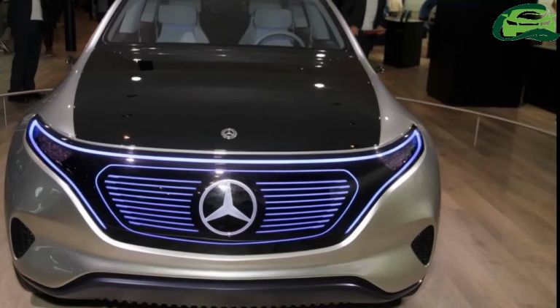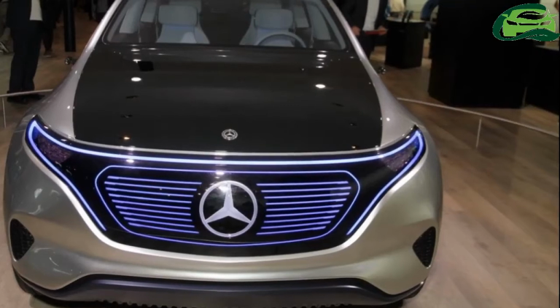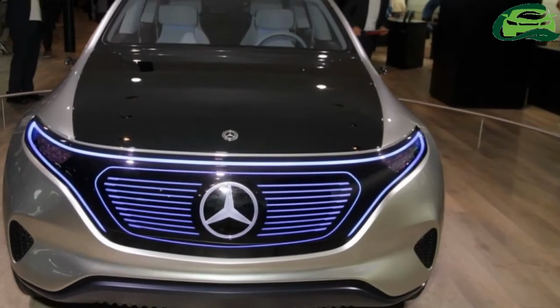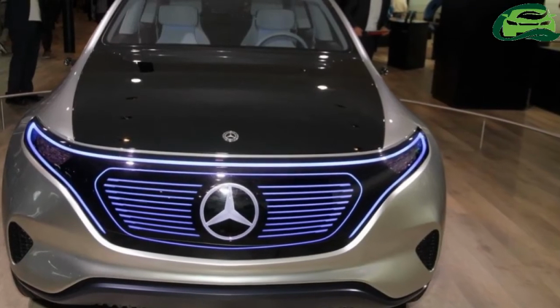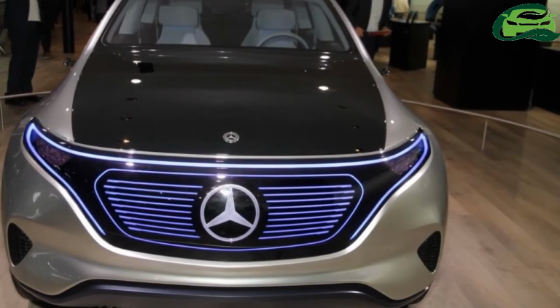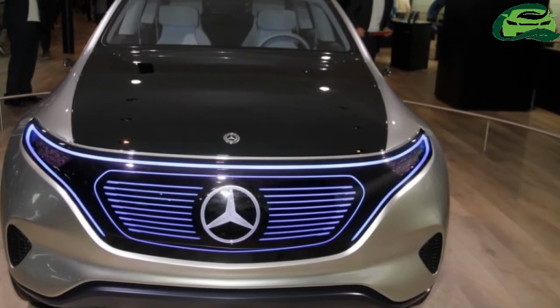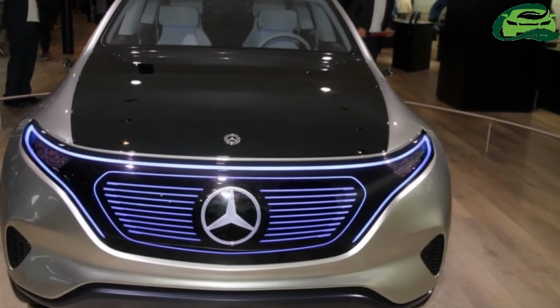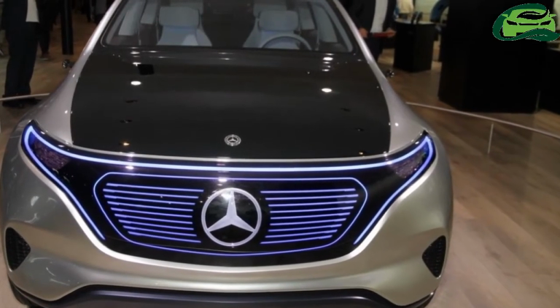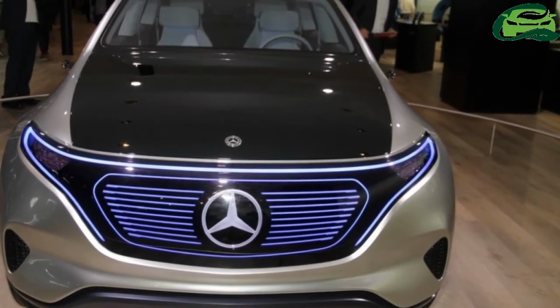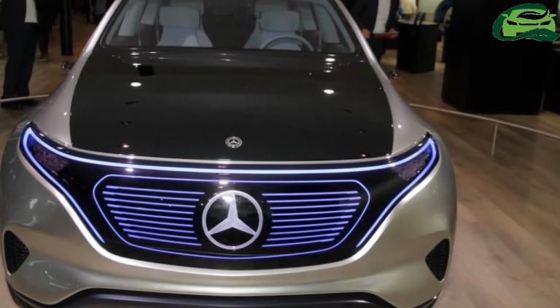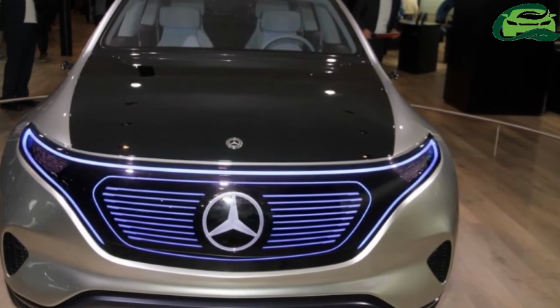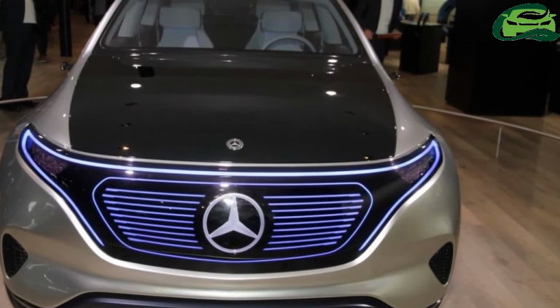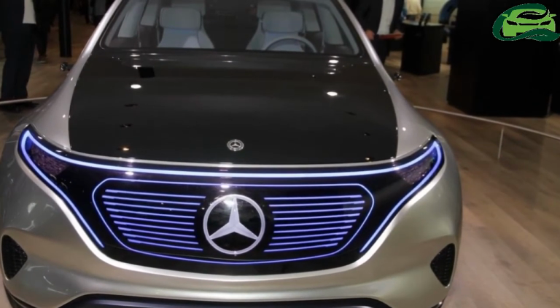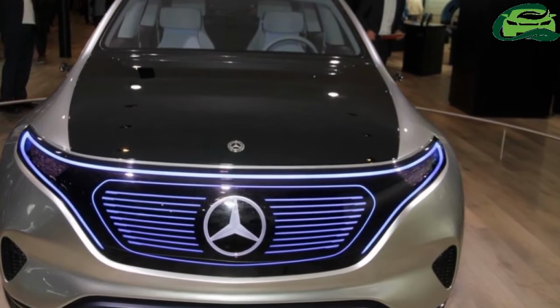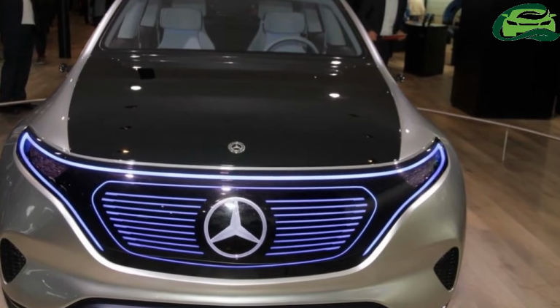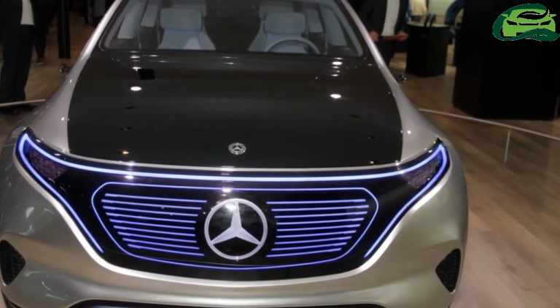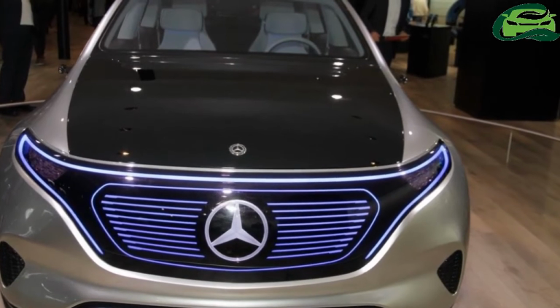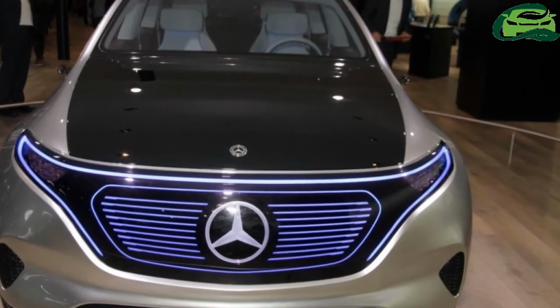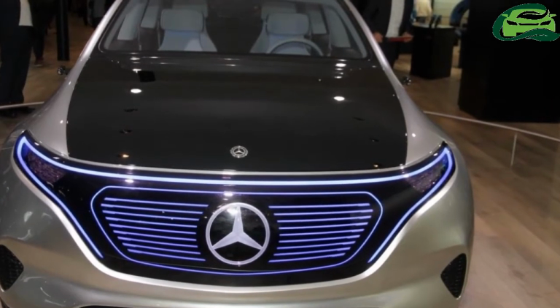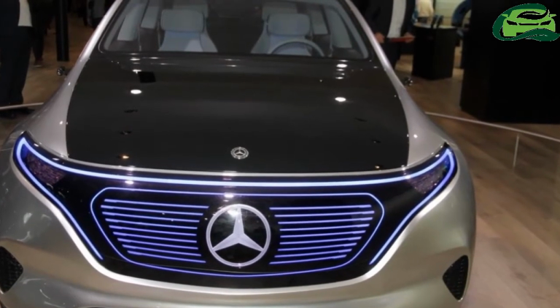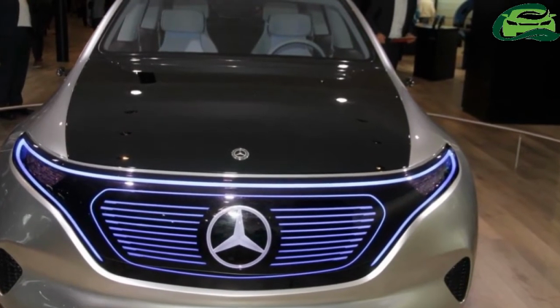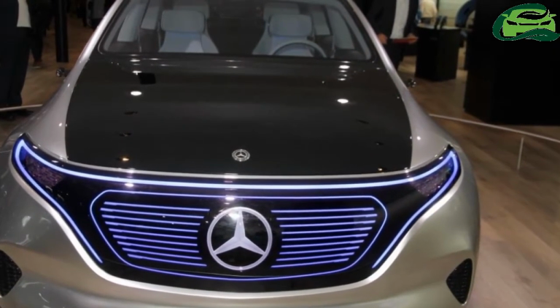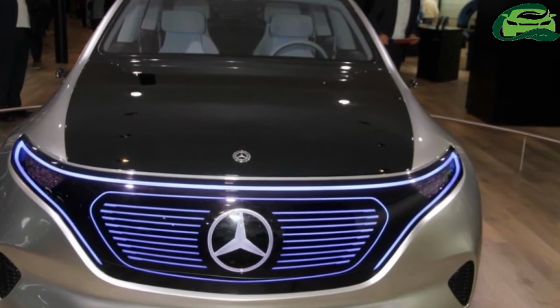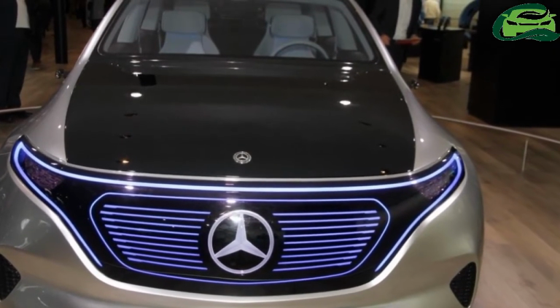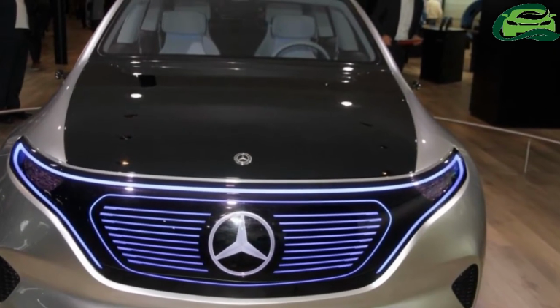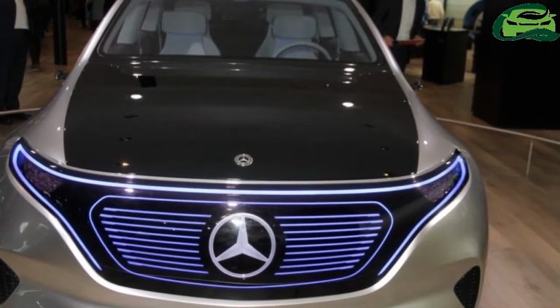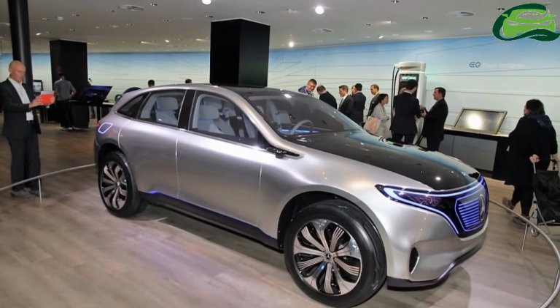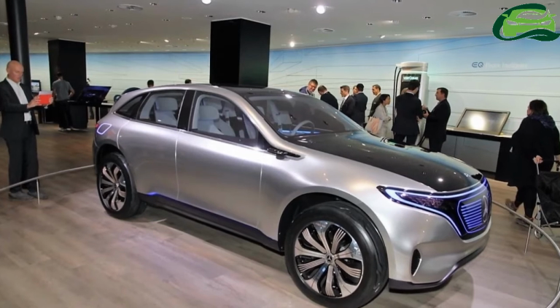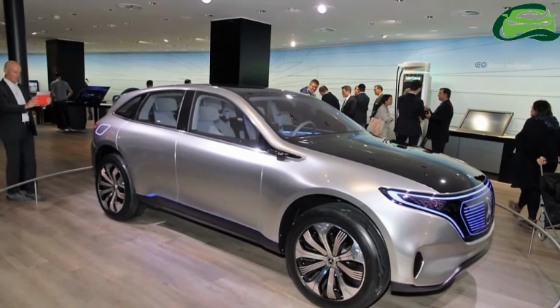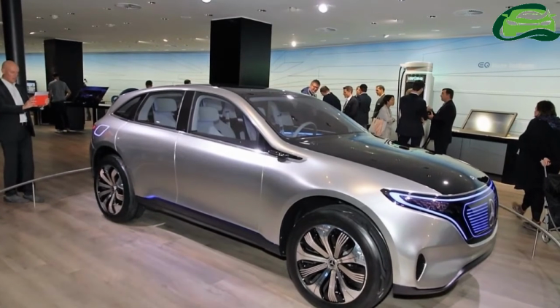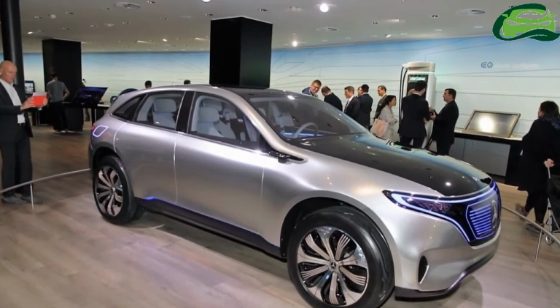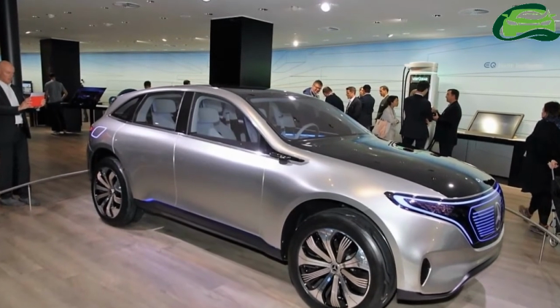Mercedes-Benz is showcasing the Mercedes Concept Tech at the 2017 Frankfurt Motor Show. Here are the futuristic concept crossover's live images from the show.